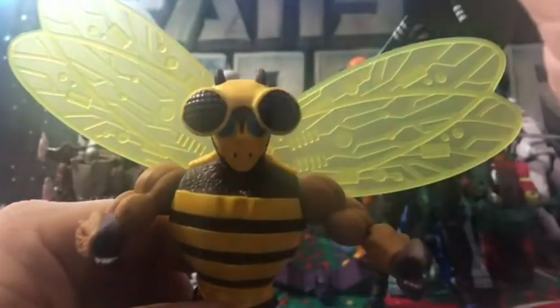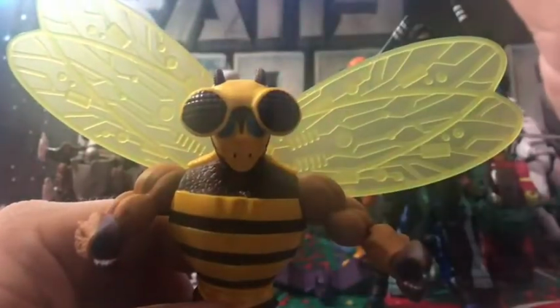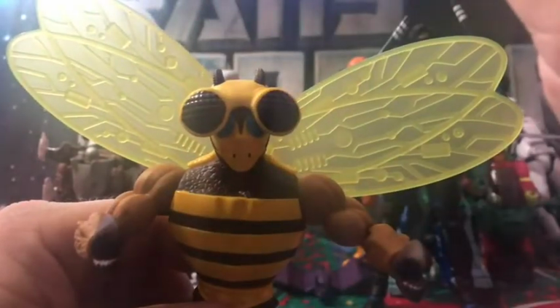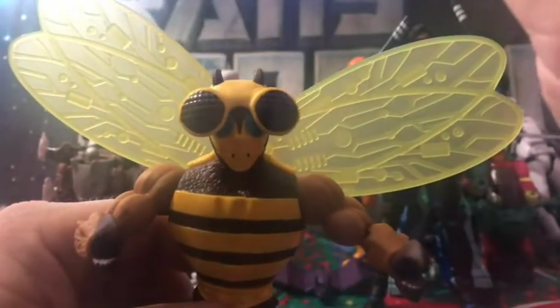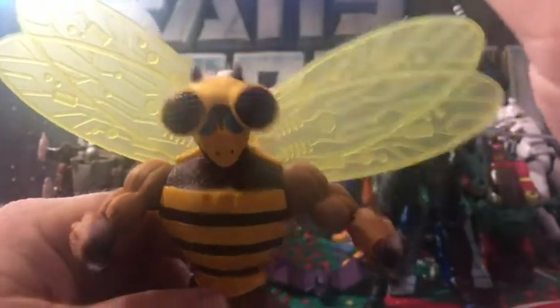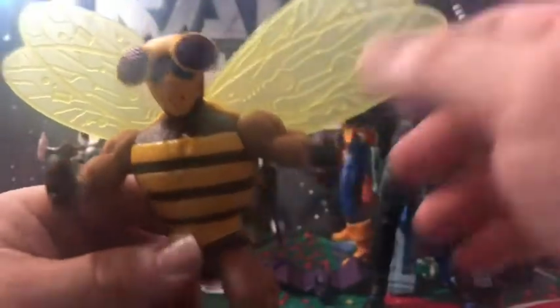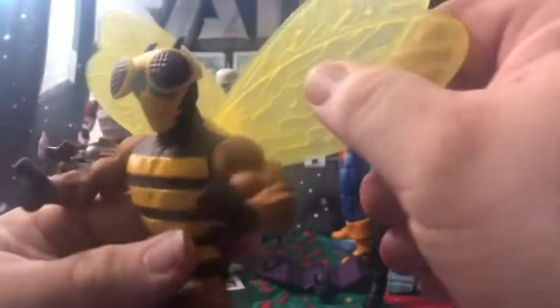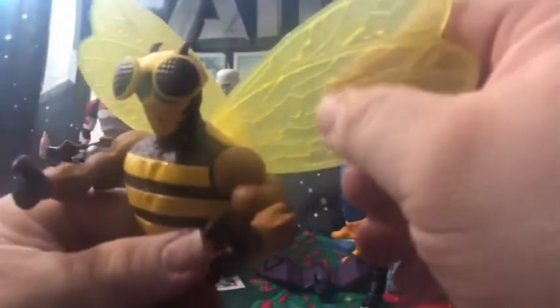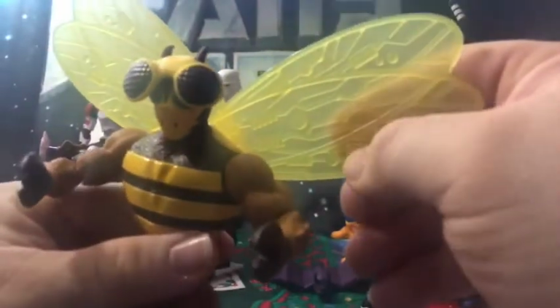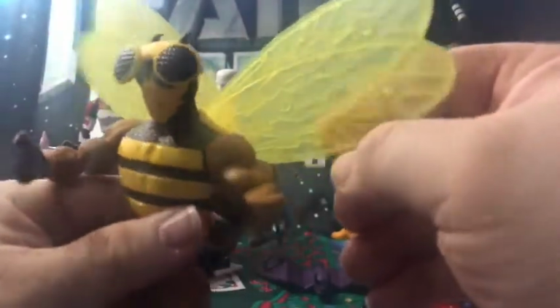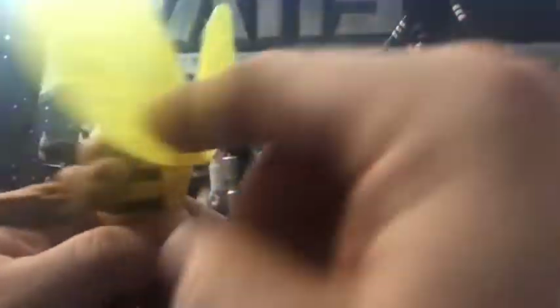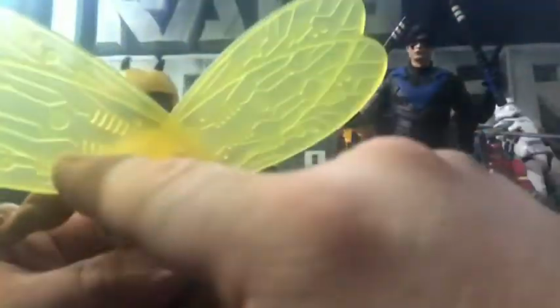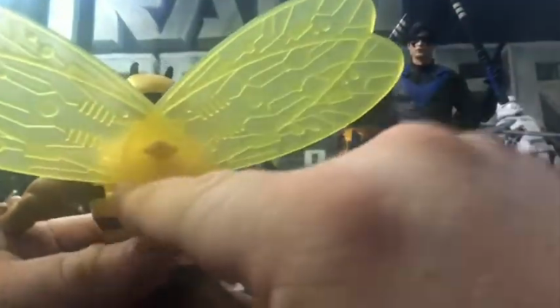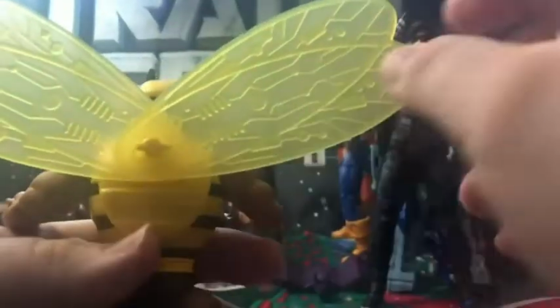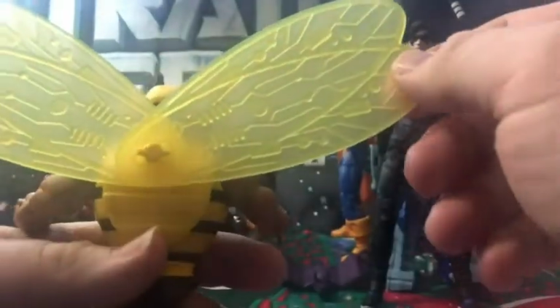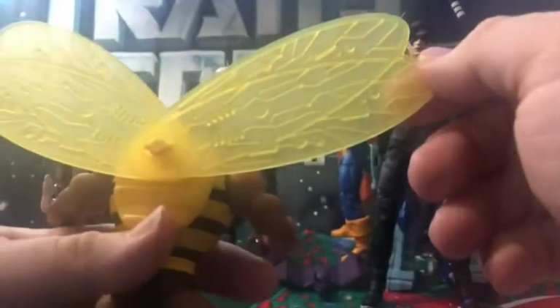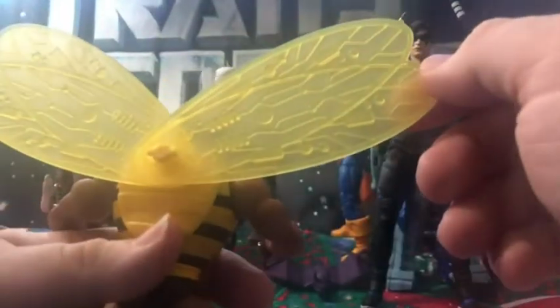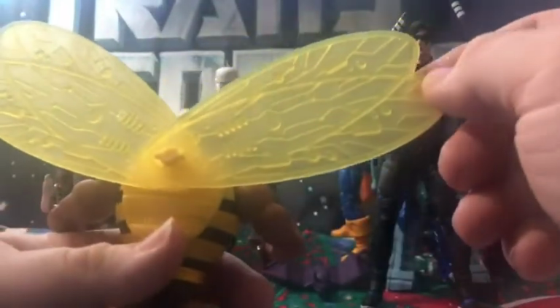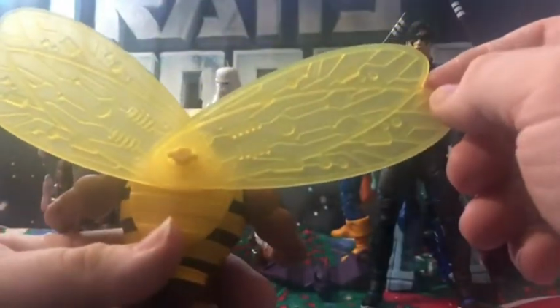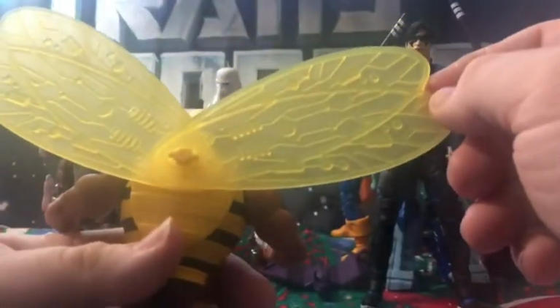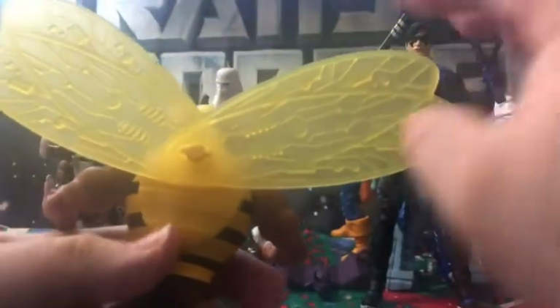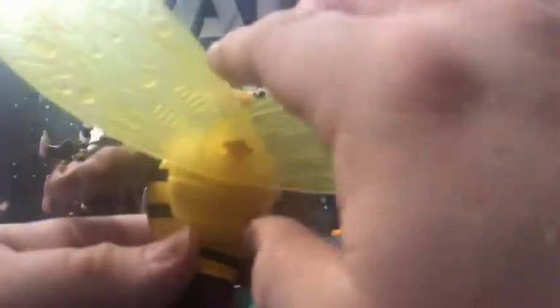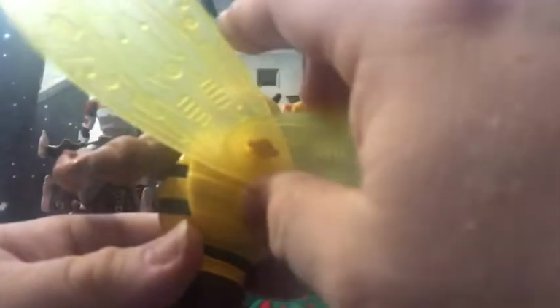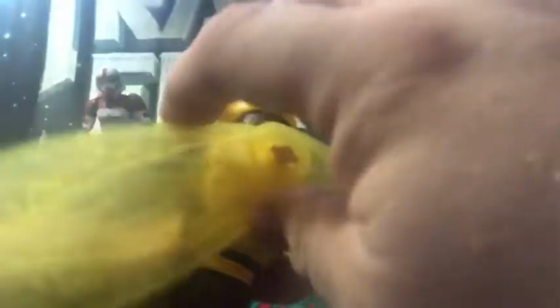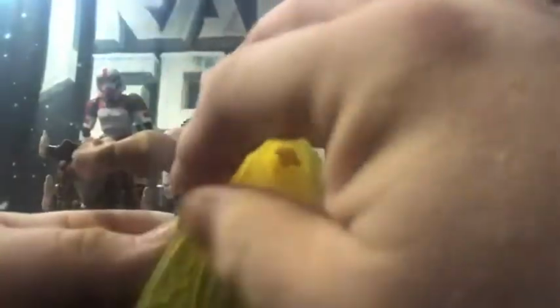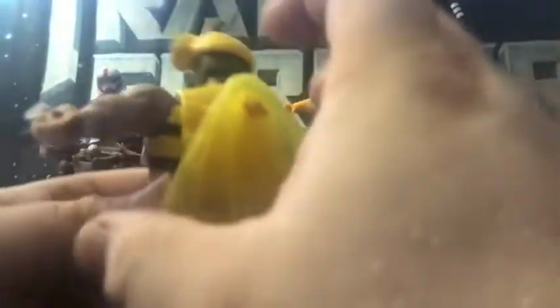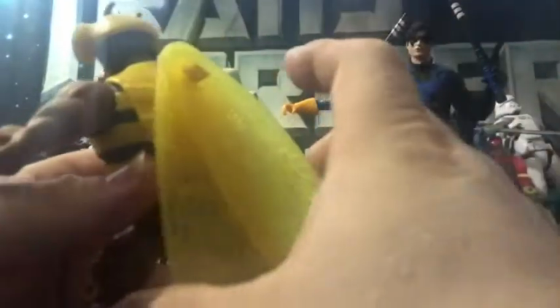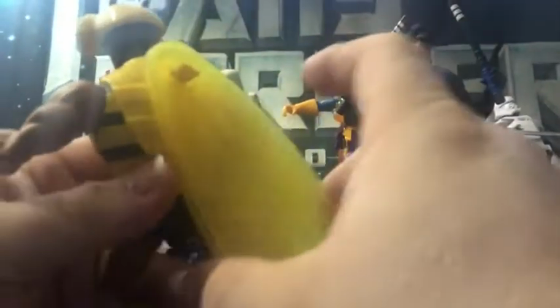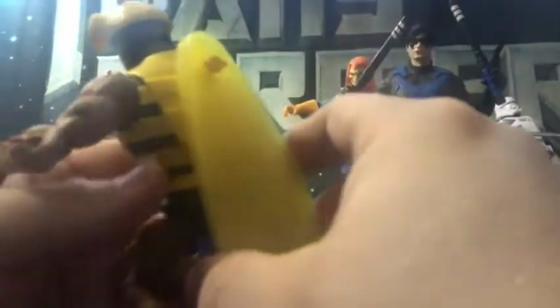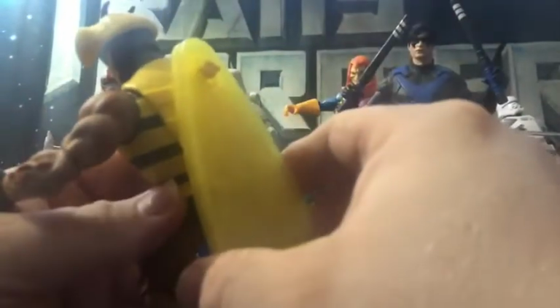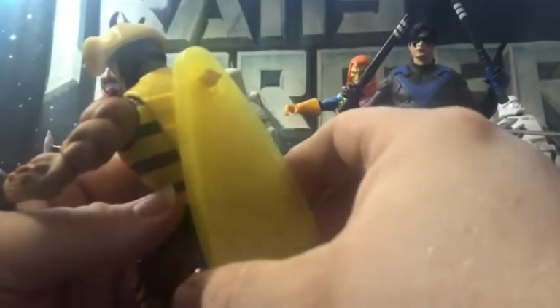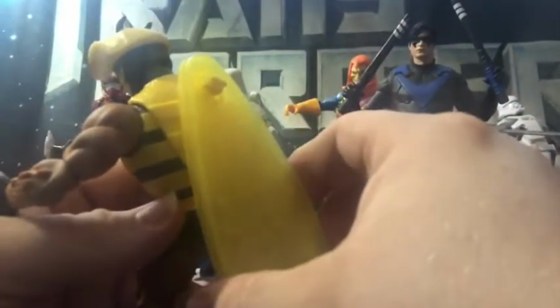There's his helmet and his wings. You can see they fold down like that.